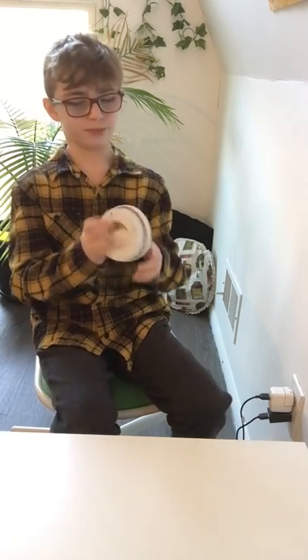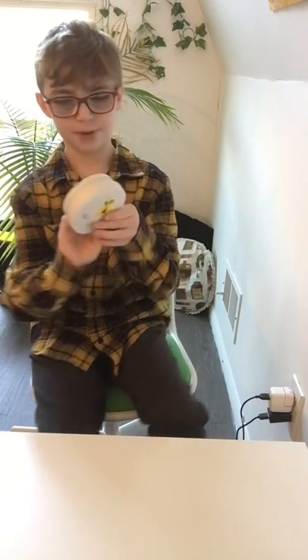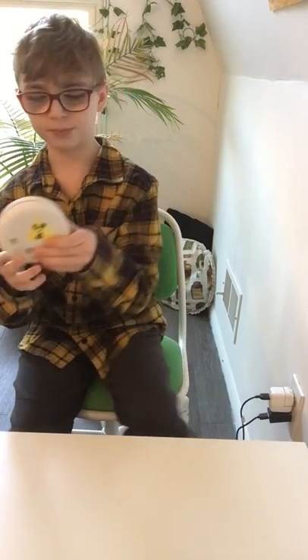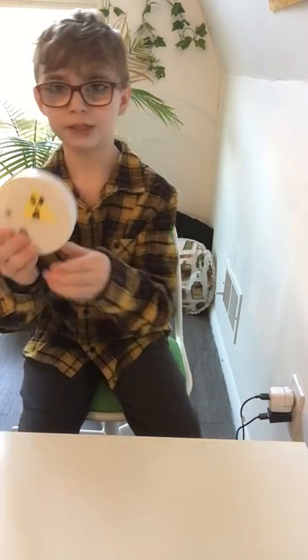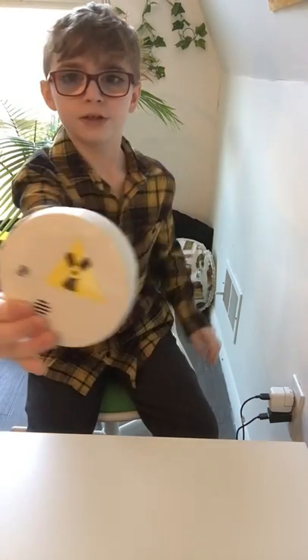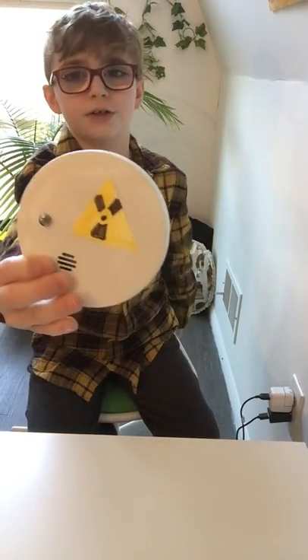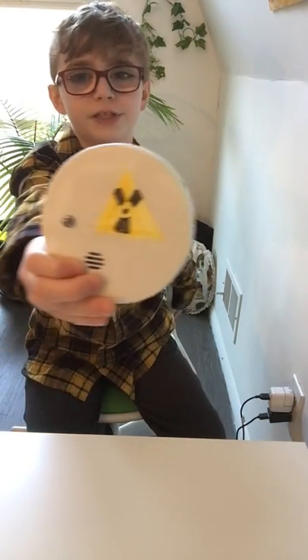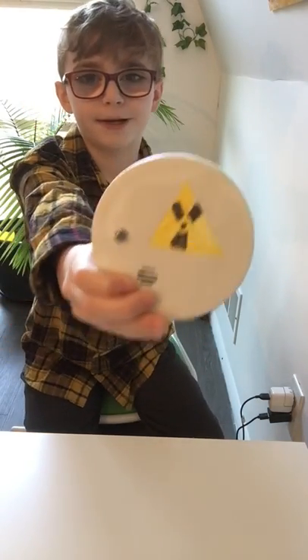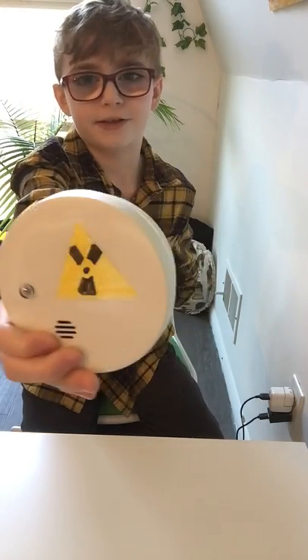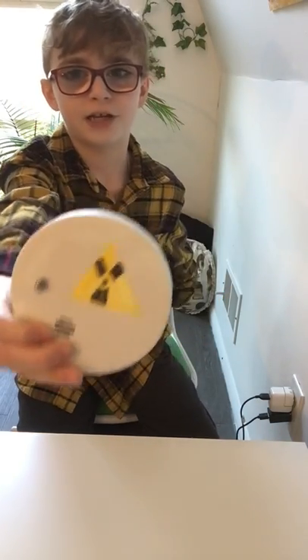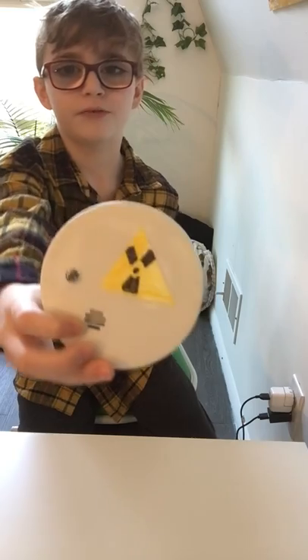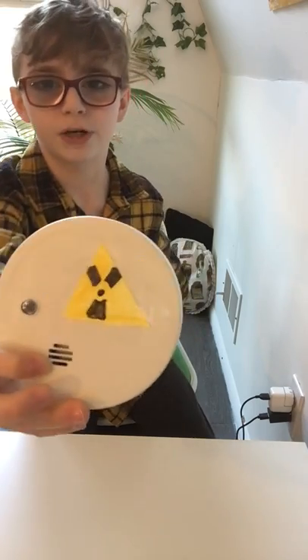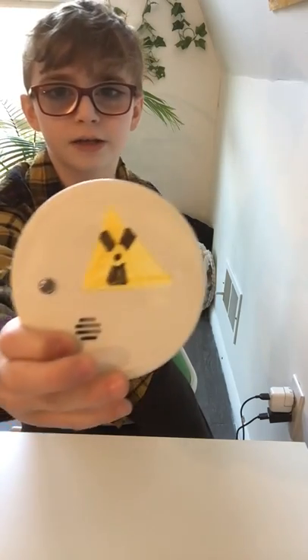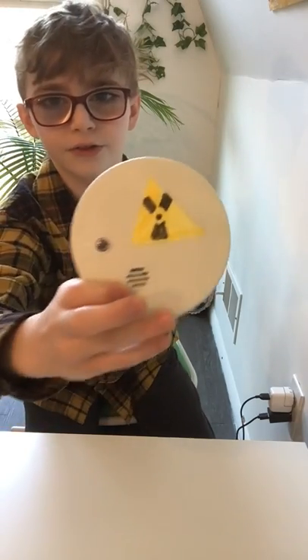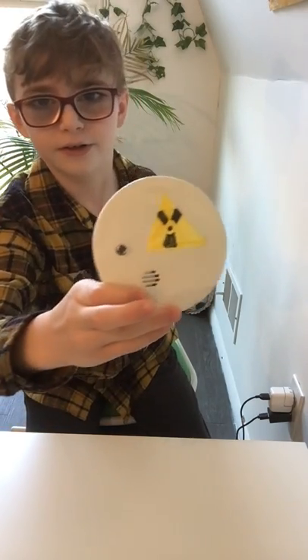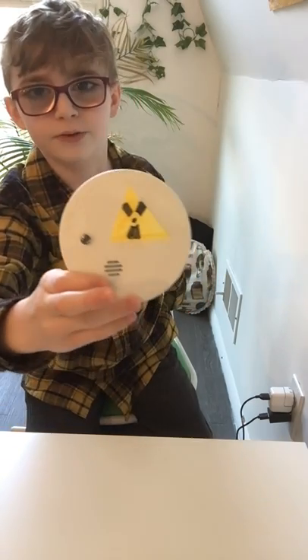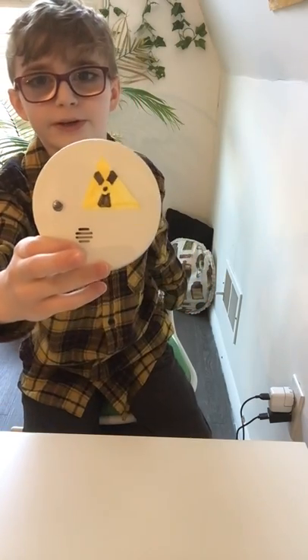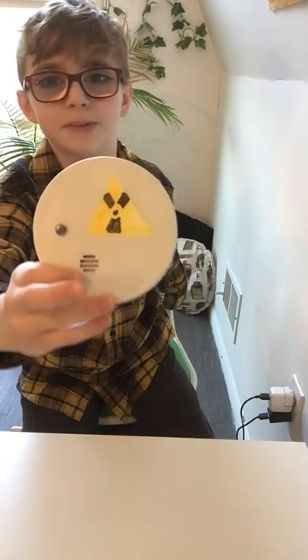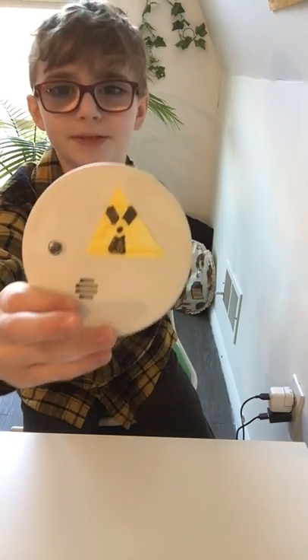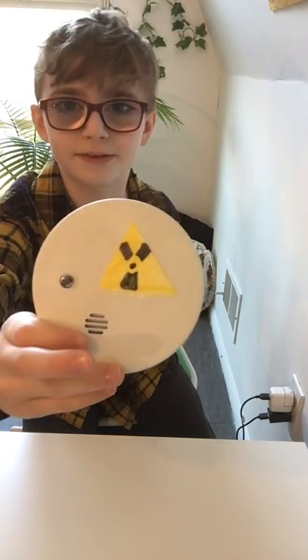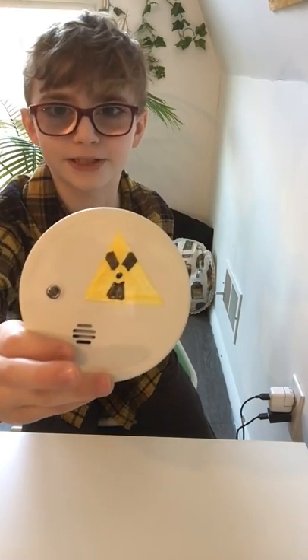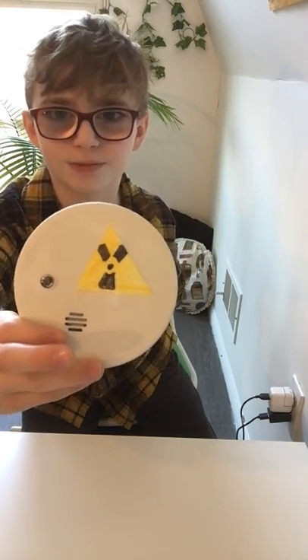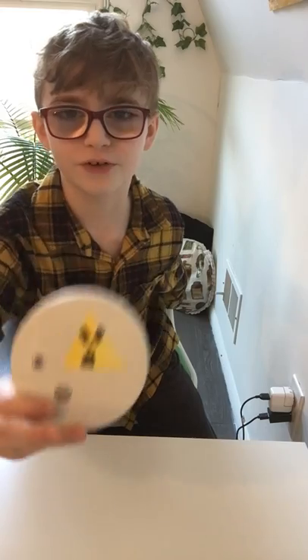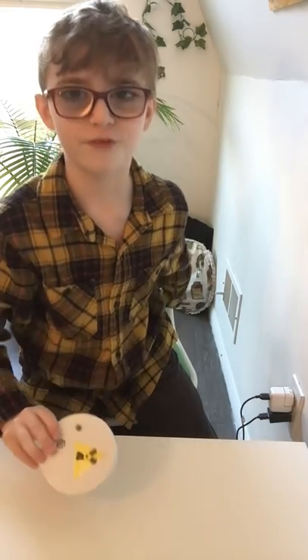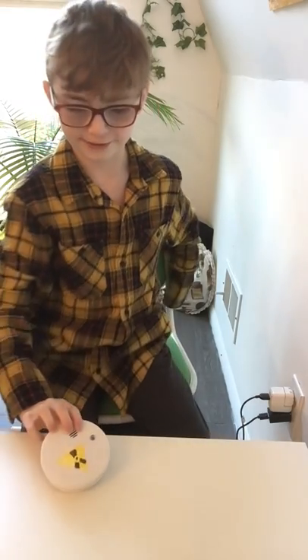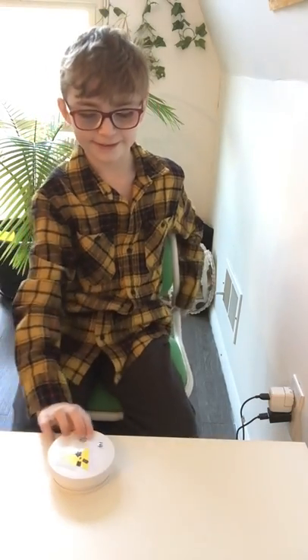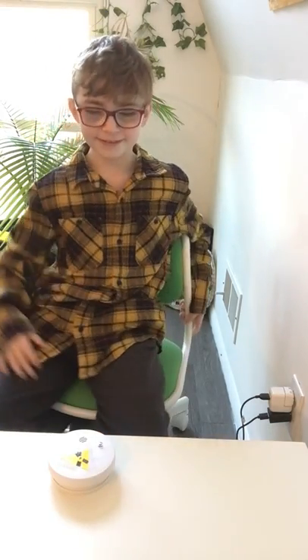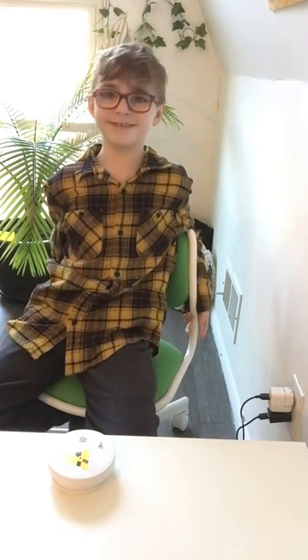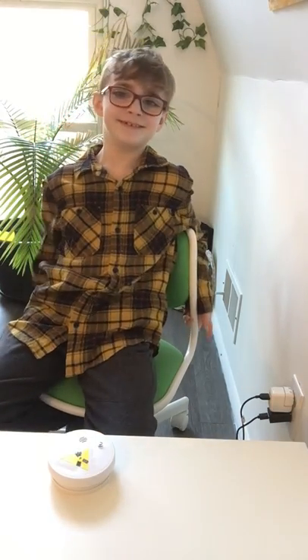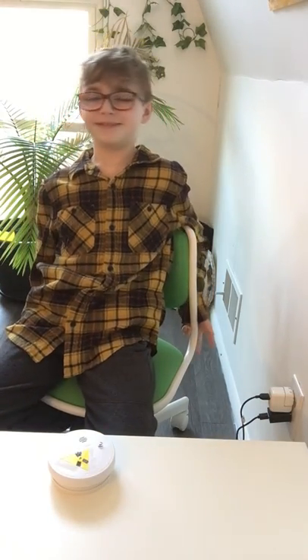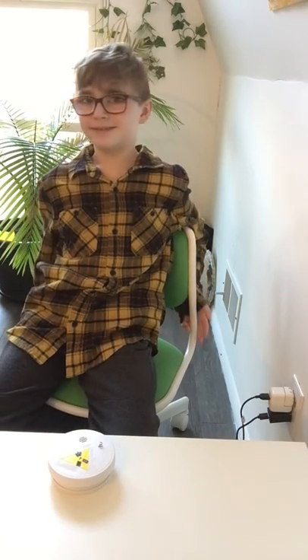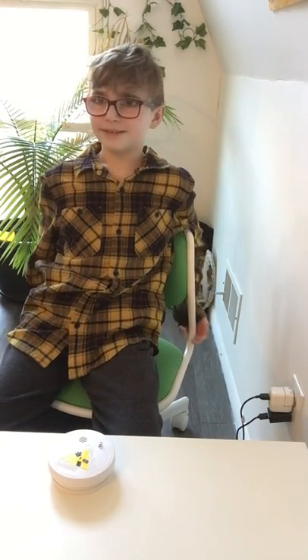Just for fun, I taped a radioactive symbol on here. It's really not that bad — it's contained — but I figured, why not? It's the only radioactive symbol I'll be able to get. Why not just put it in front of people's faces like that?